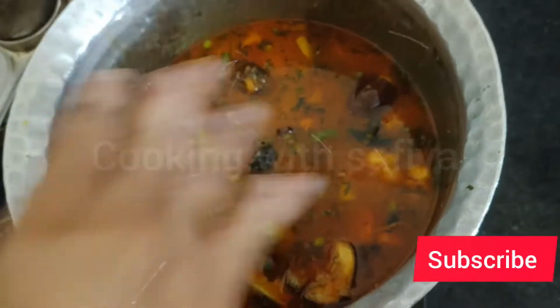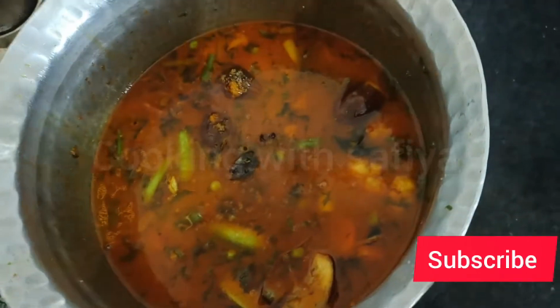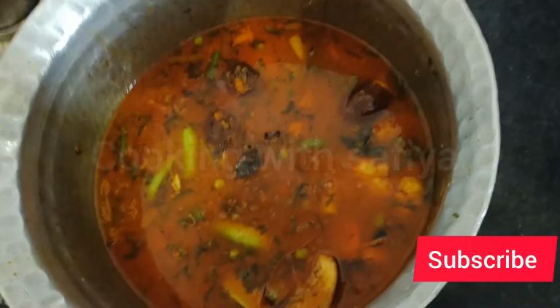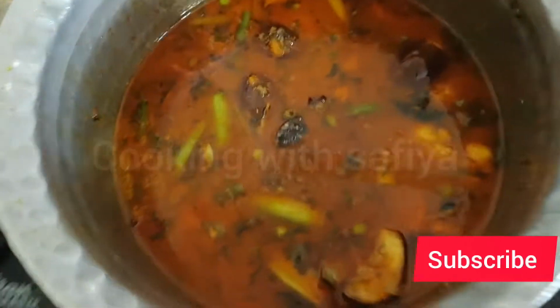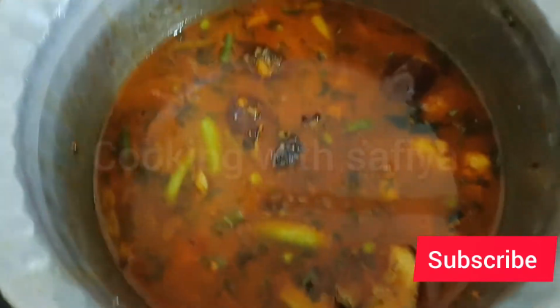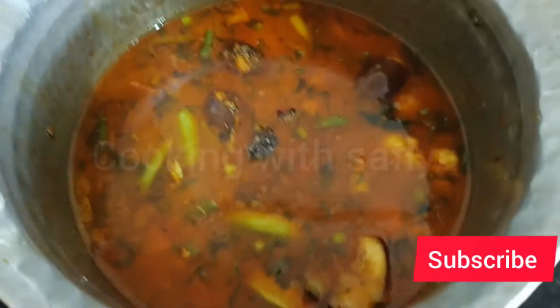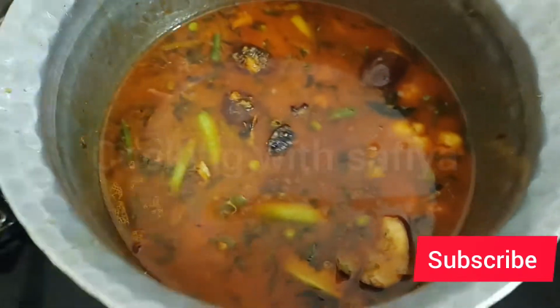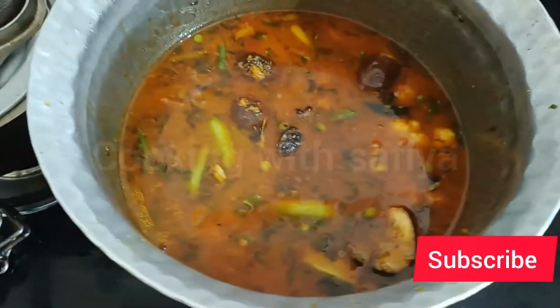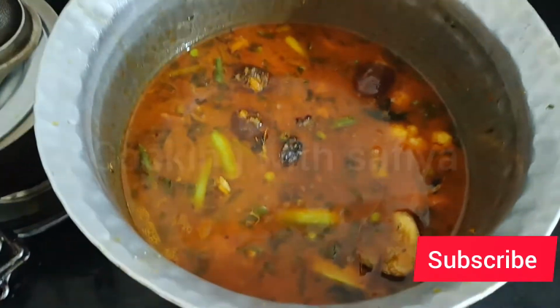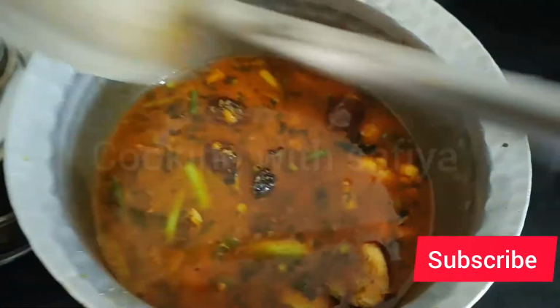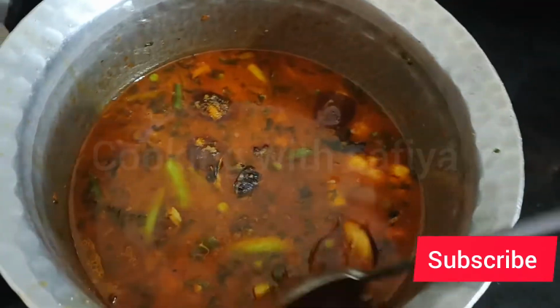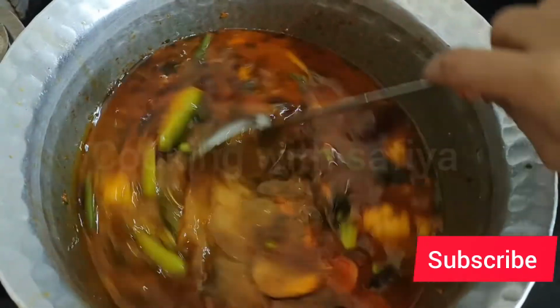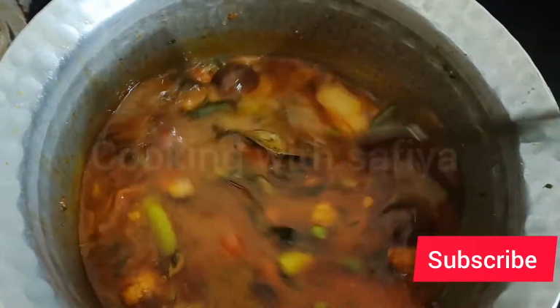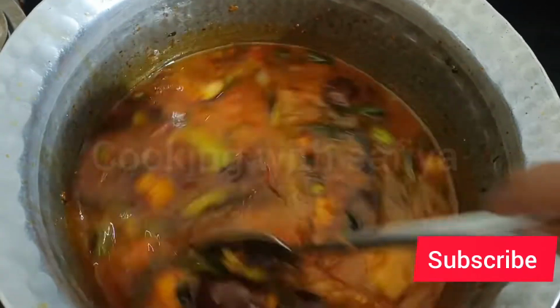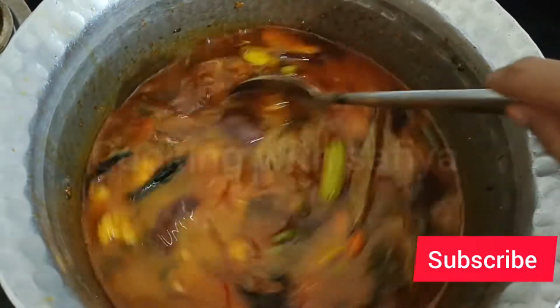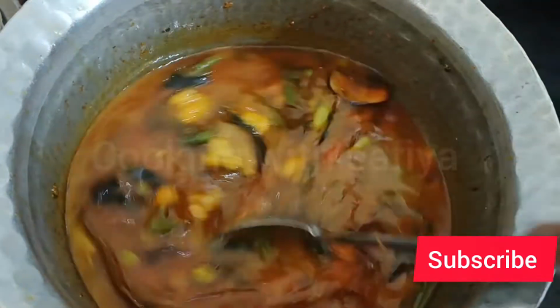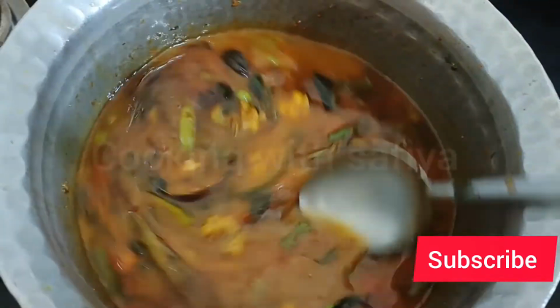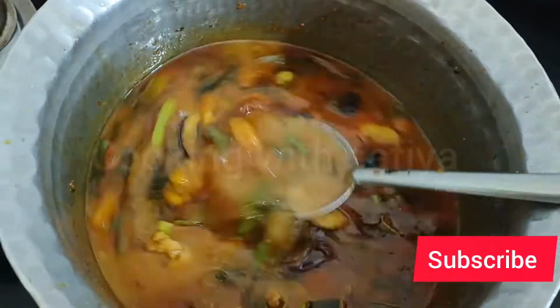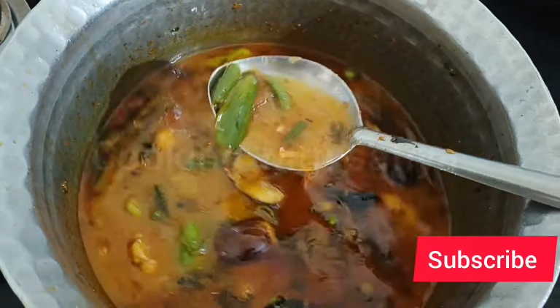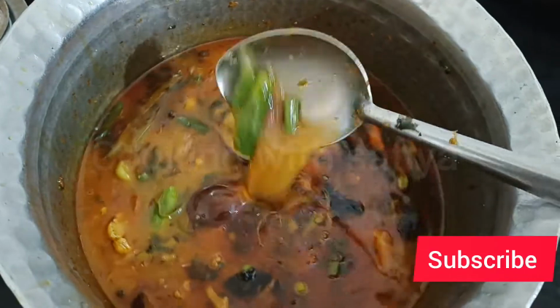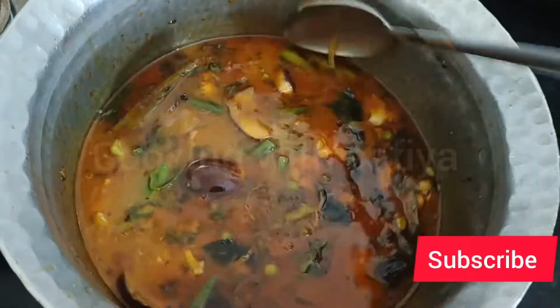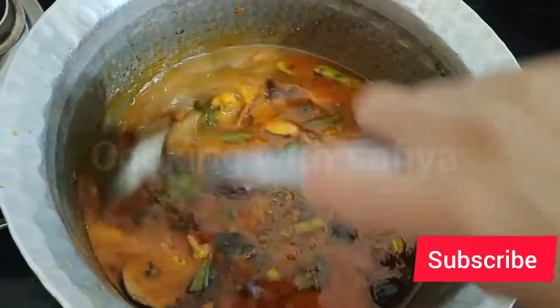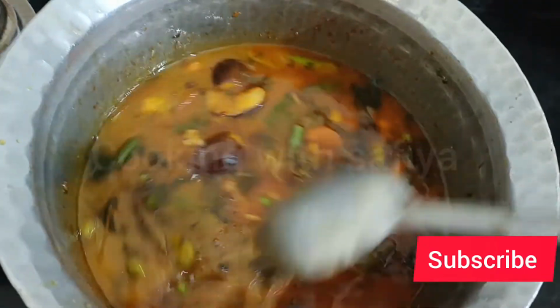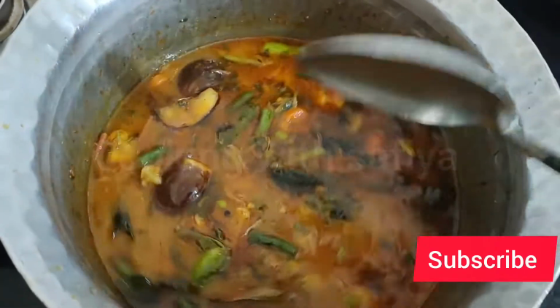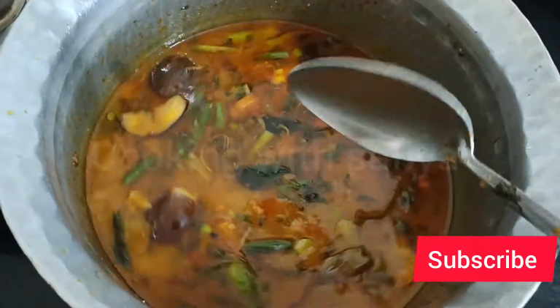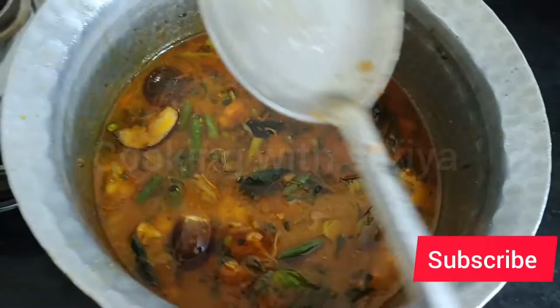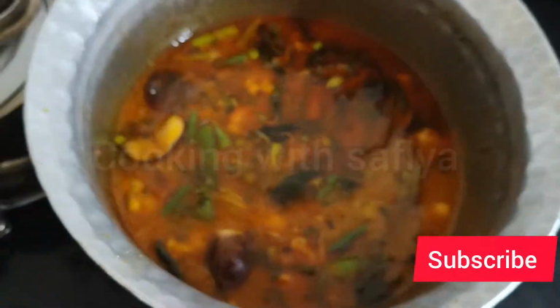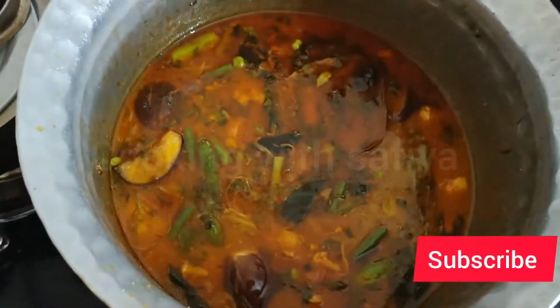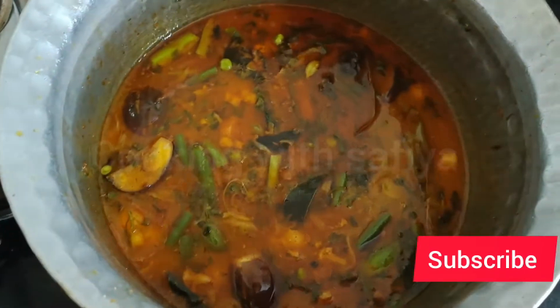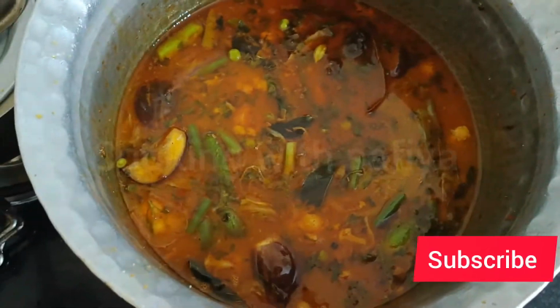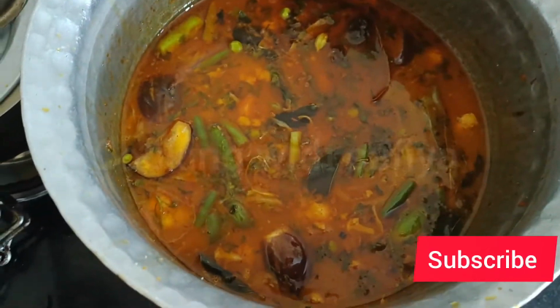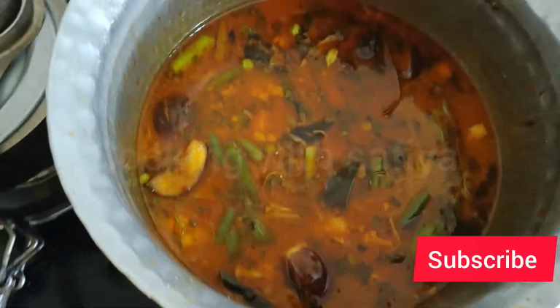I added water. If you have 1.5 glass of chawal, add 3 glasses of water. If you have 2 glasses of chawal, add 4 glasses of water - add water double the amount of rice.